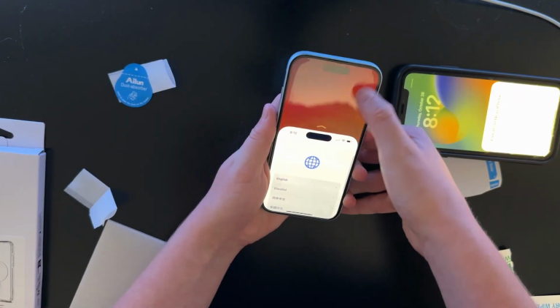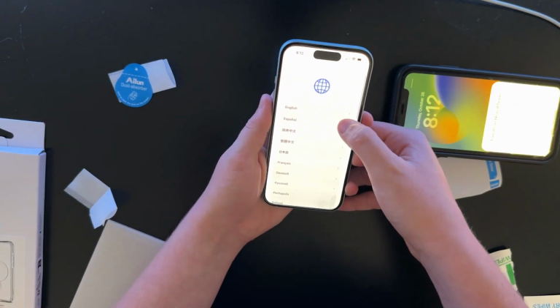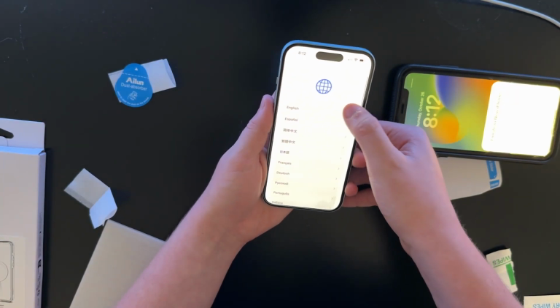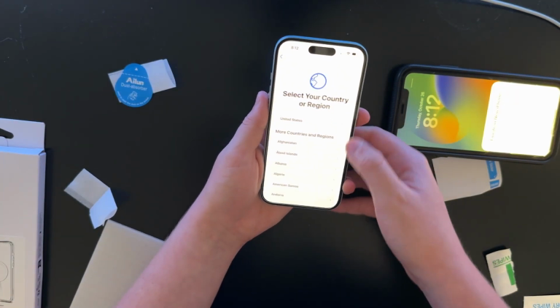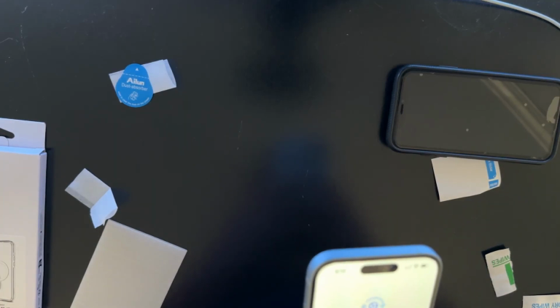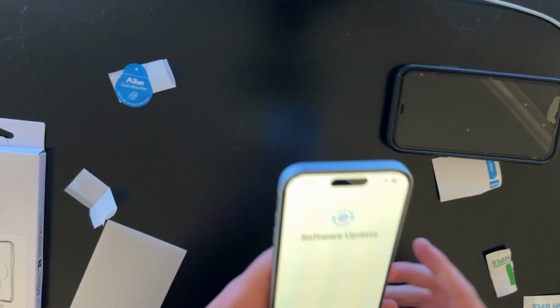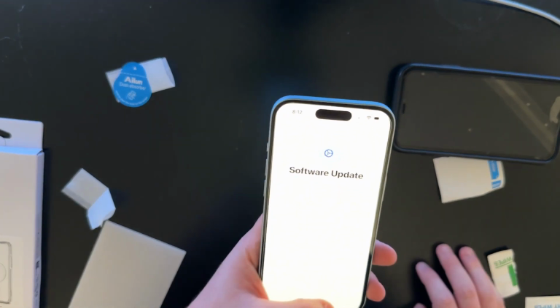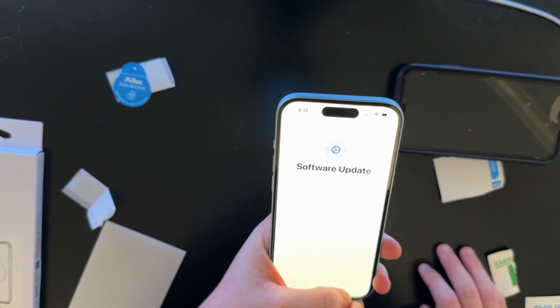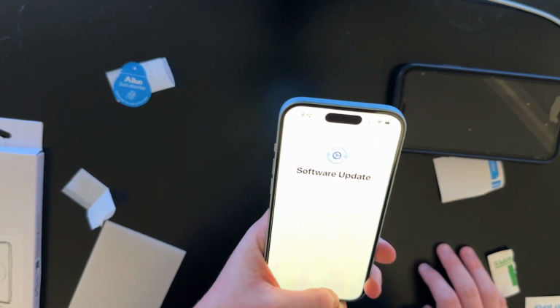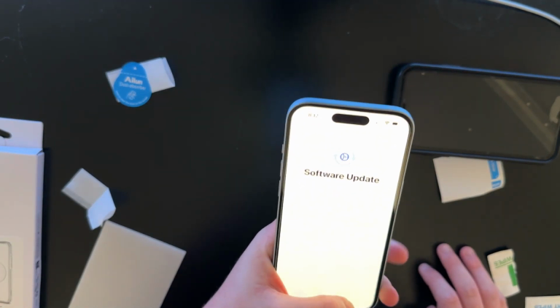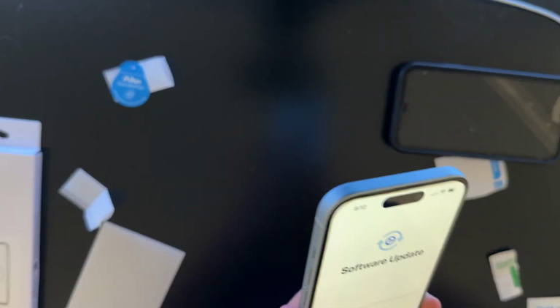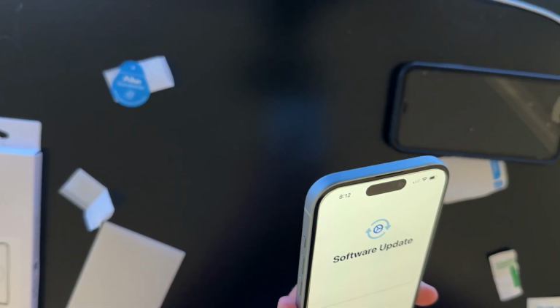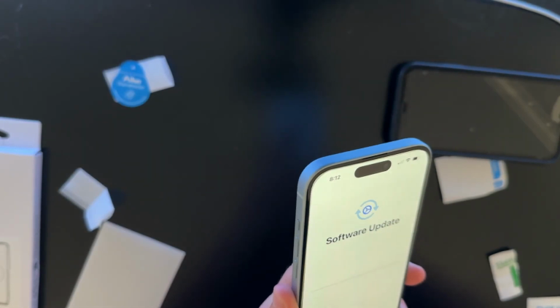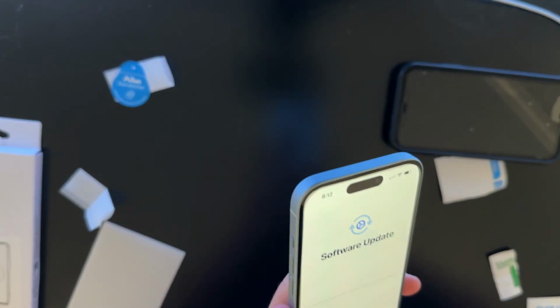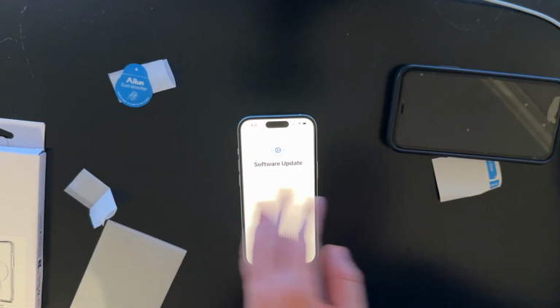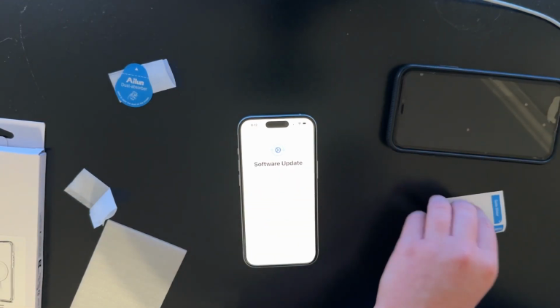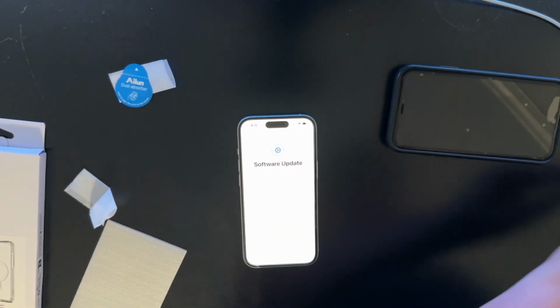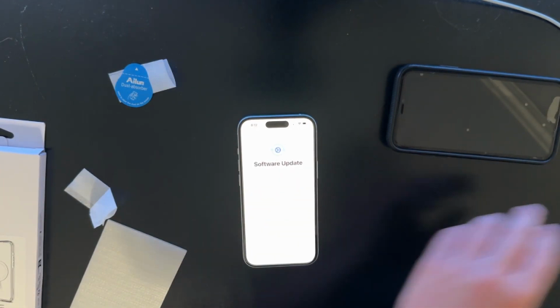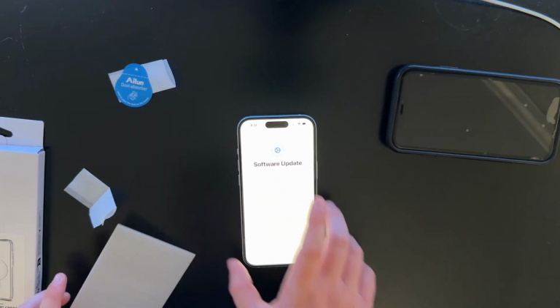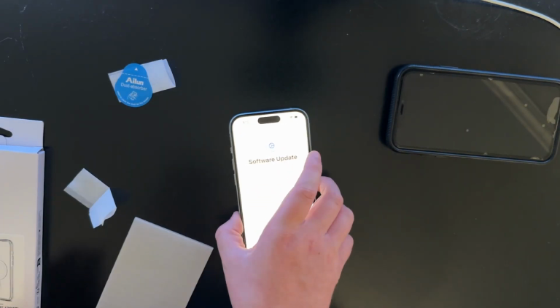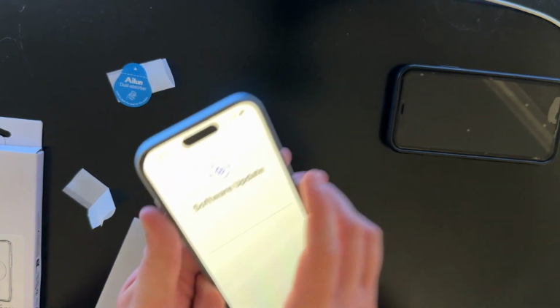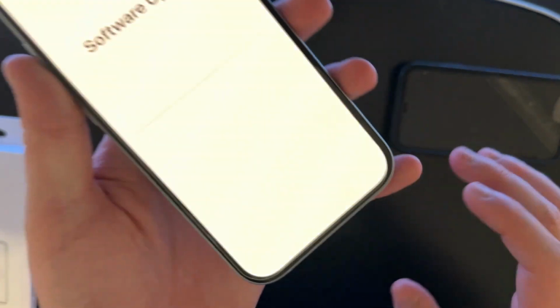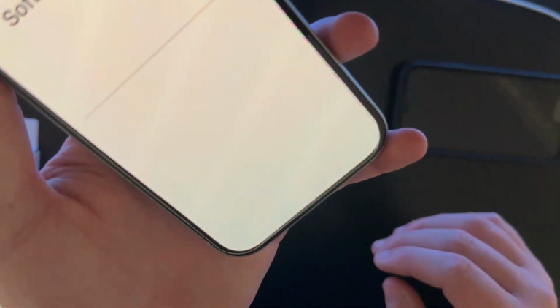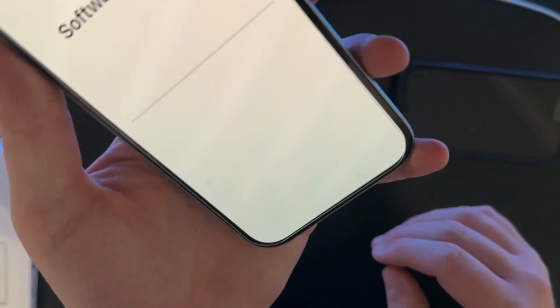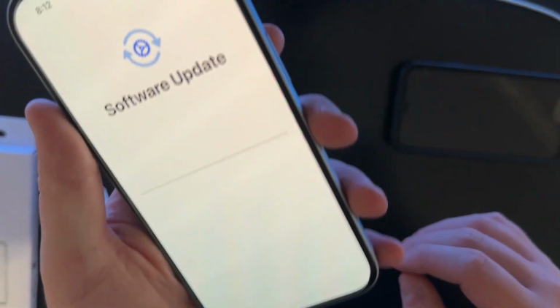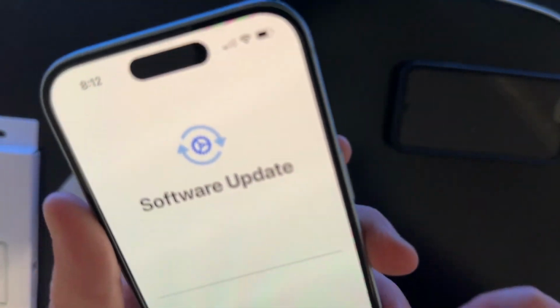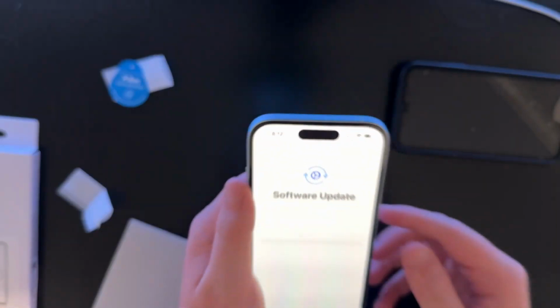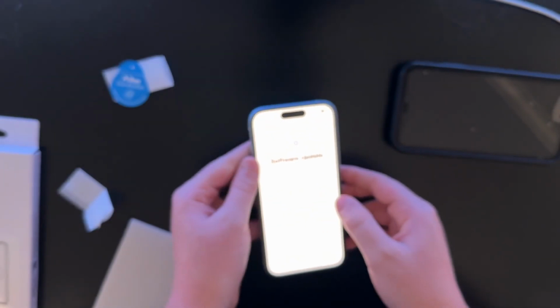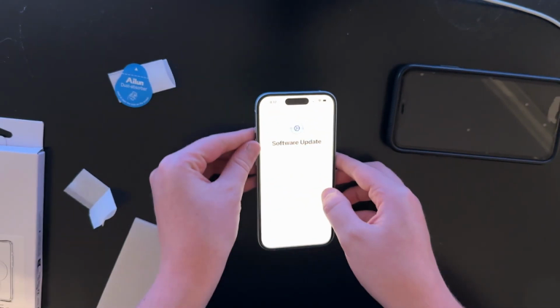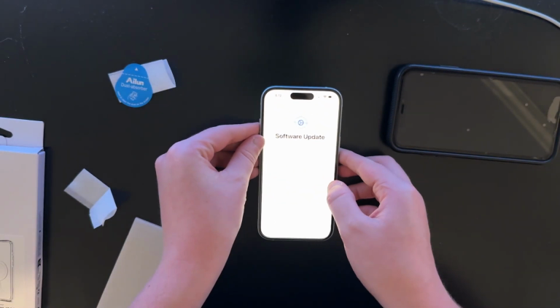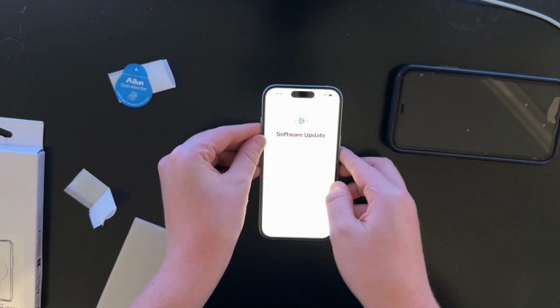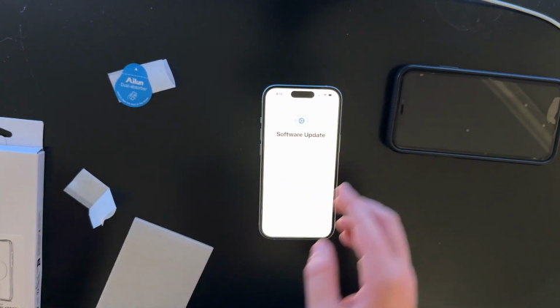I'm gonna stop messing with it before I royally mess it up. Screen protector good — it's not my best screen protector install, but it'll do. The screen protector is installed okay, there's a few little air bubbles in there. They're not super visible, but it's okay.